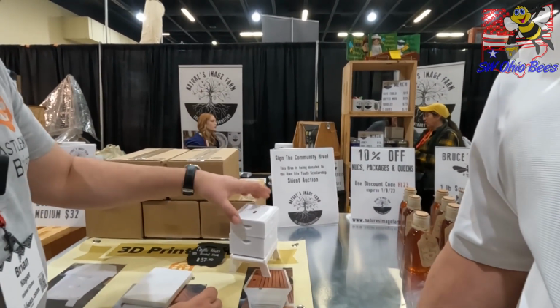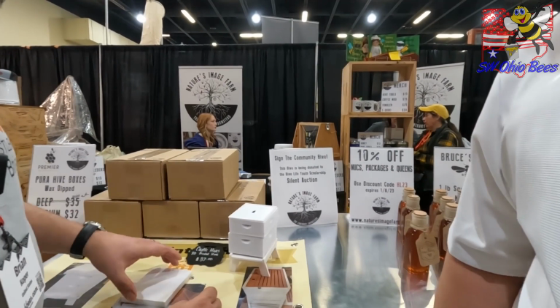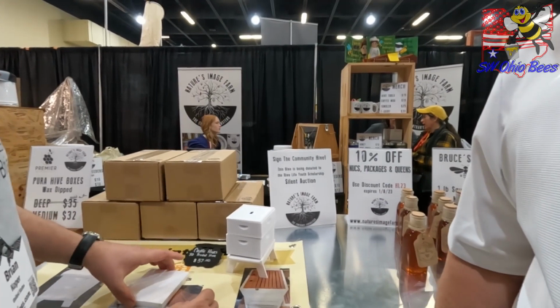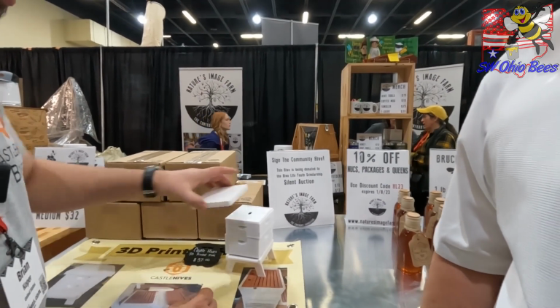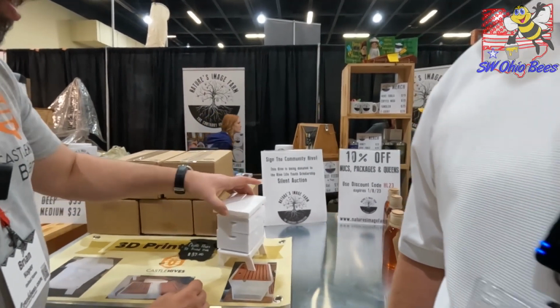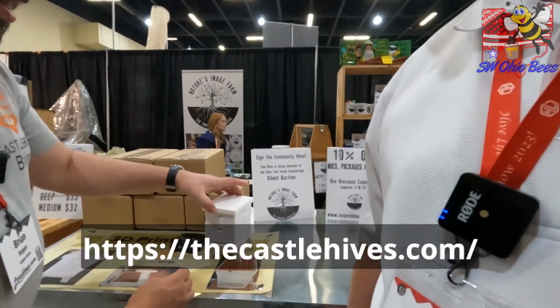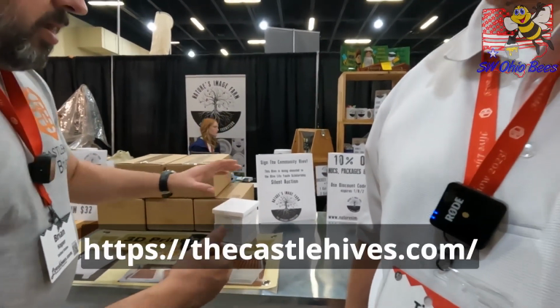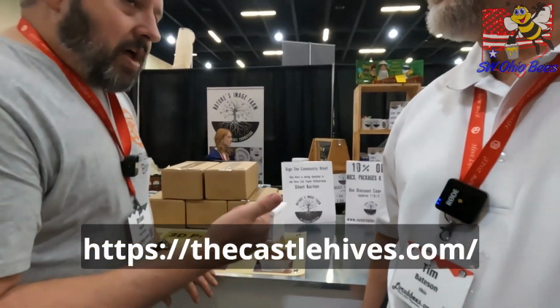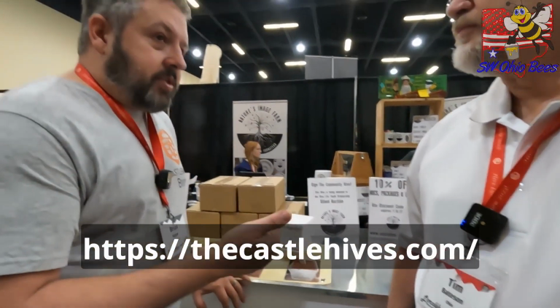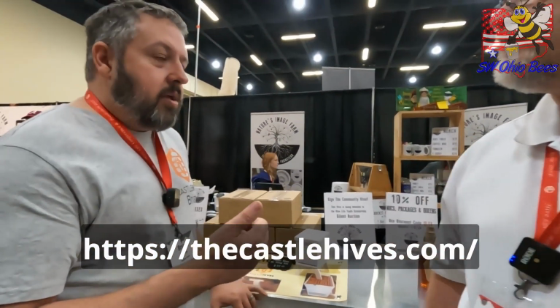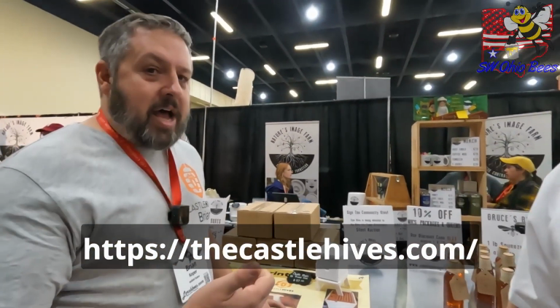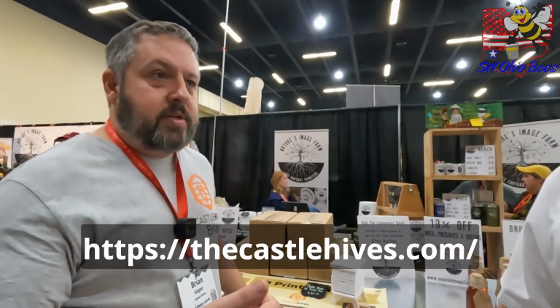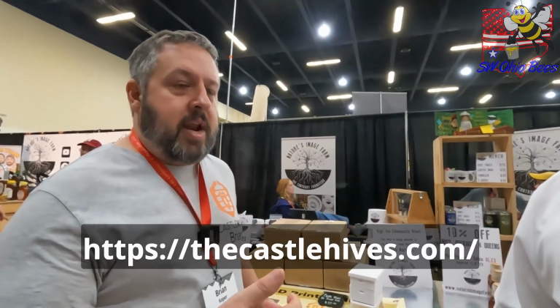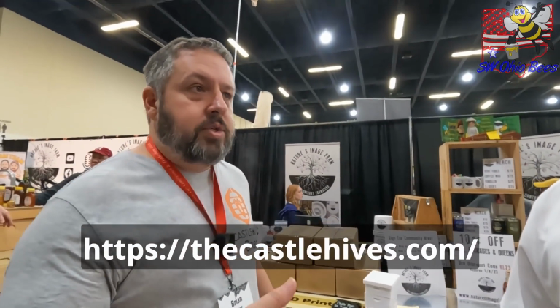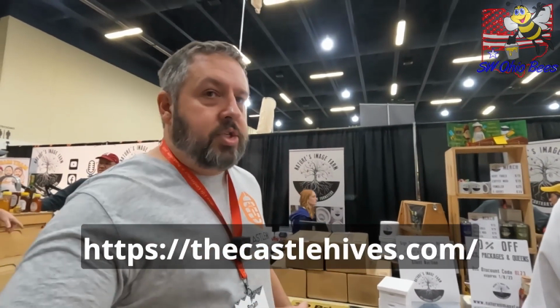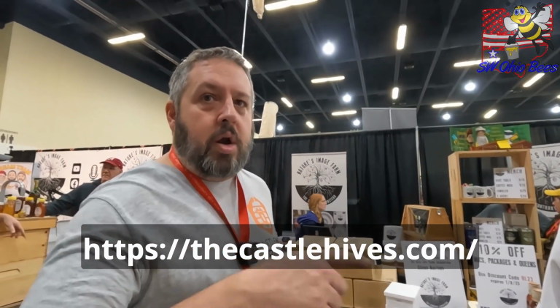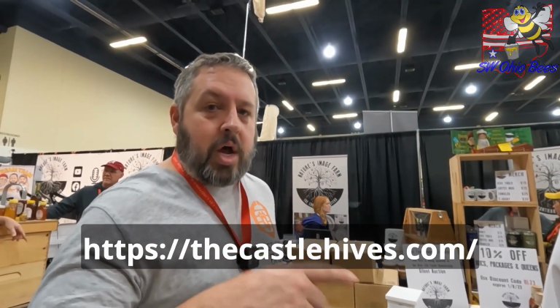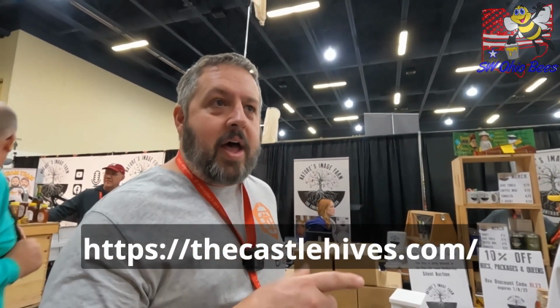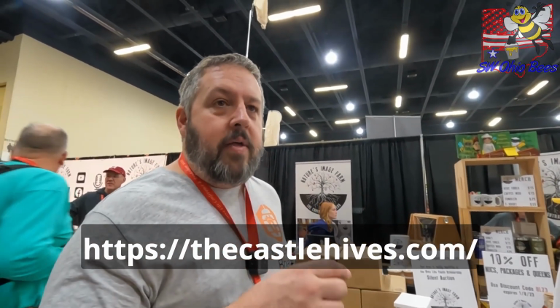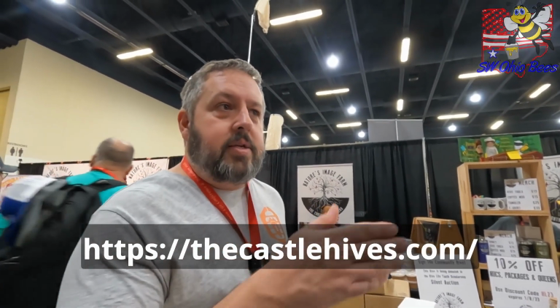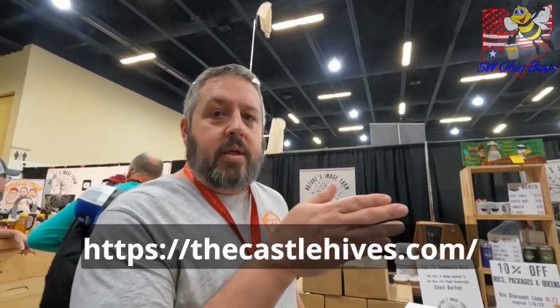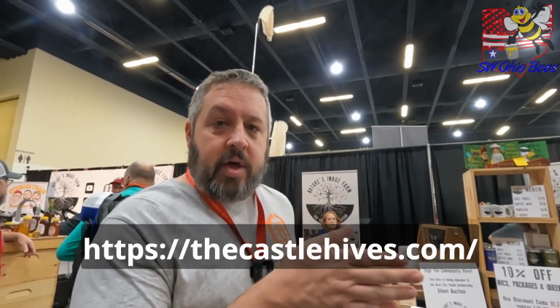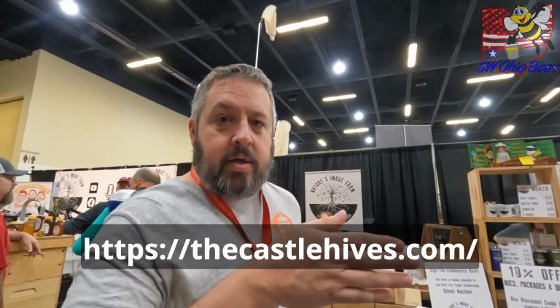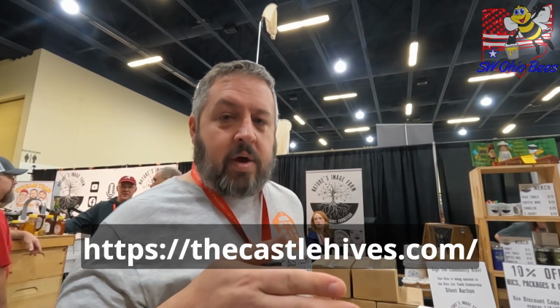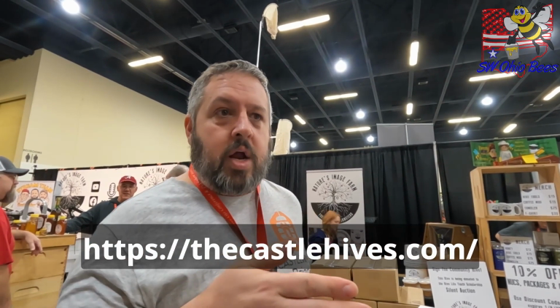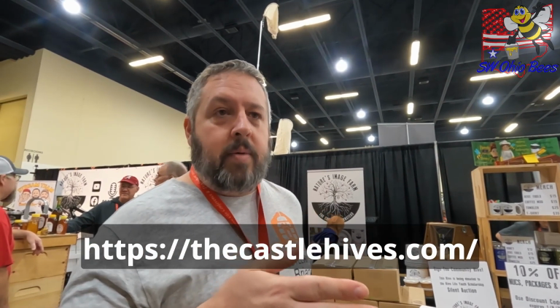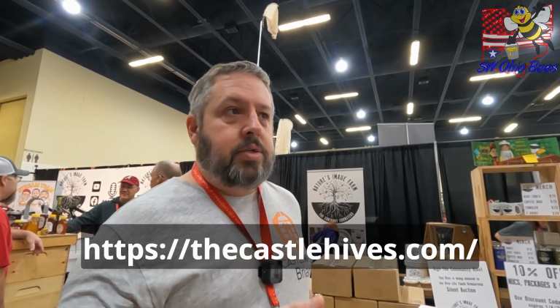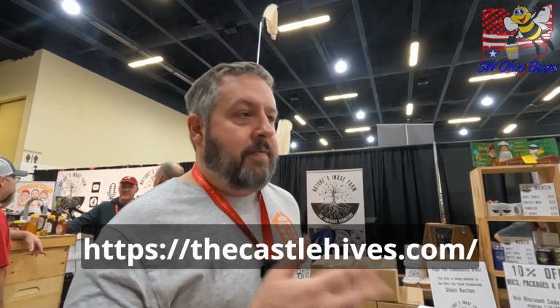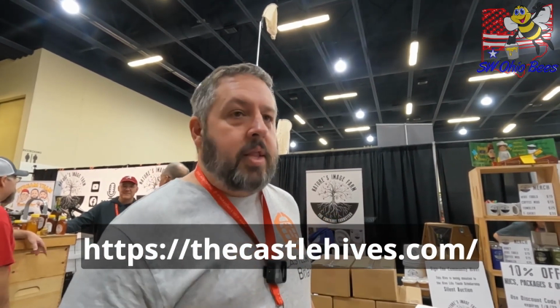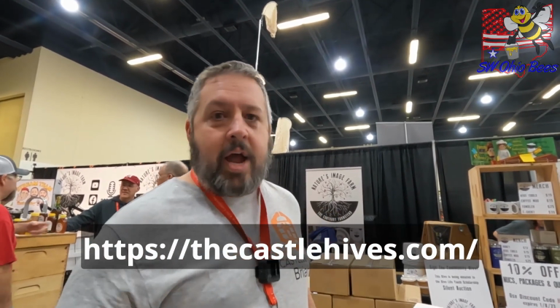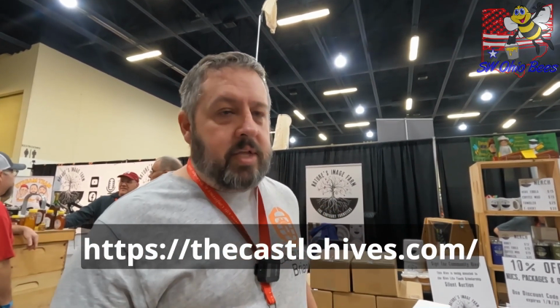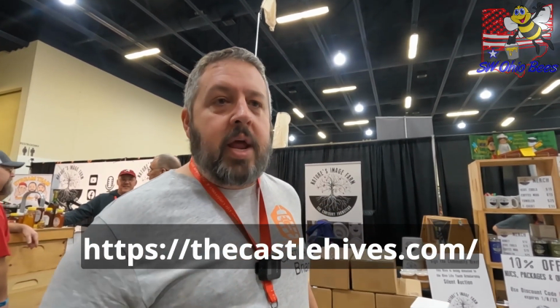And where can people find these after the show? I've got my Etsy — Castle Hives — and then I also just started a Shopify. It's thecastlehives.com. So if you go on there, I have them listed on there.